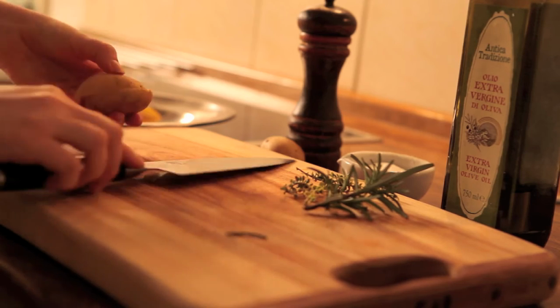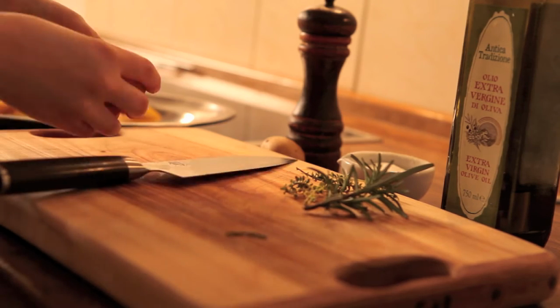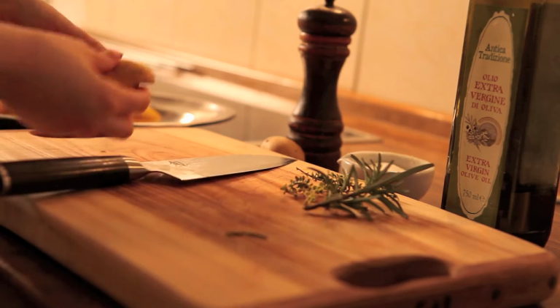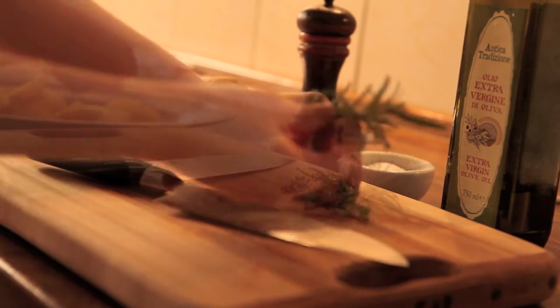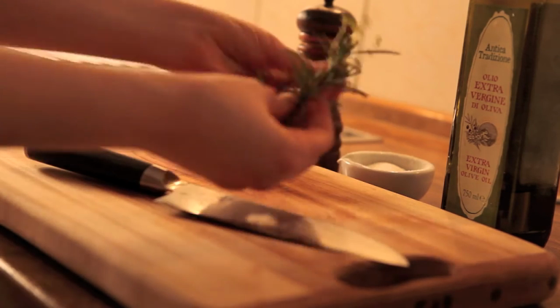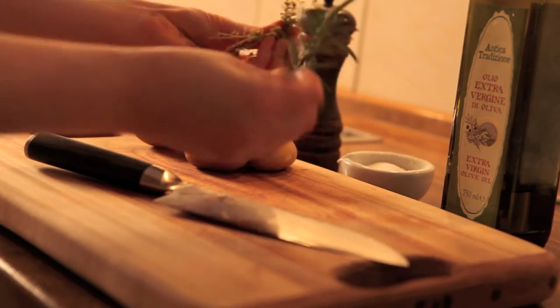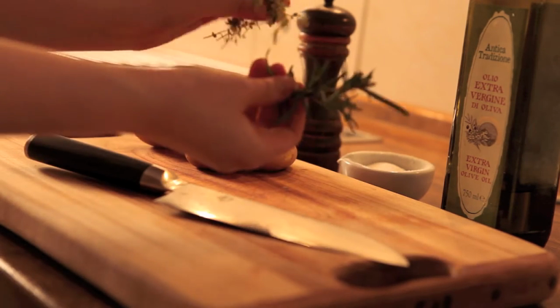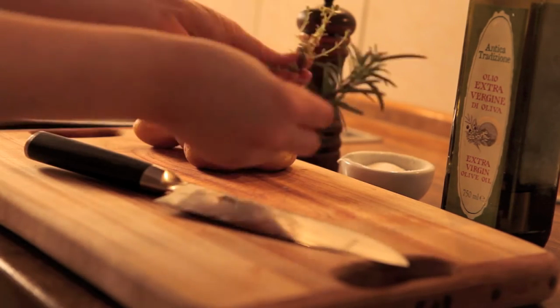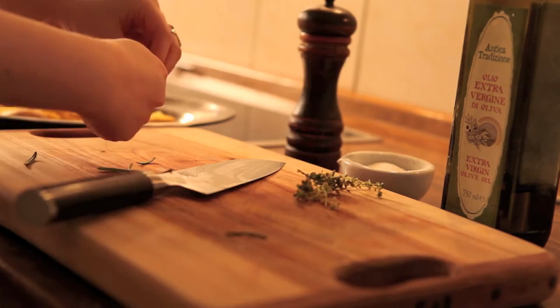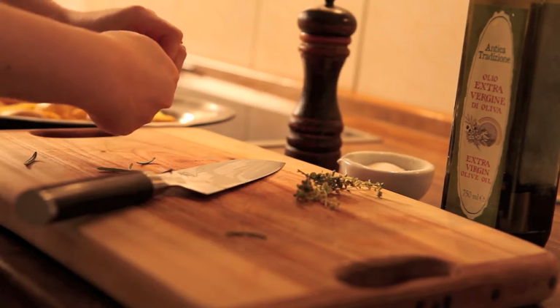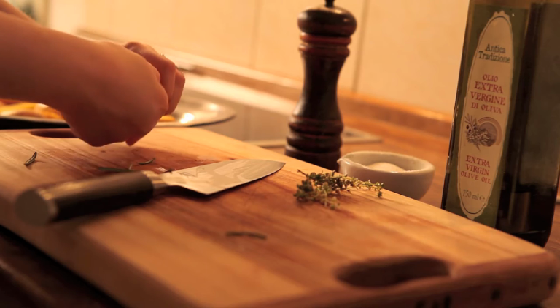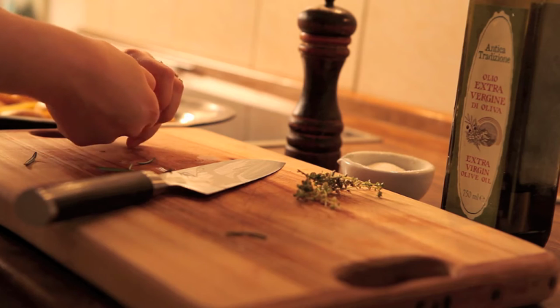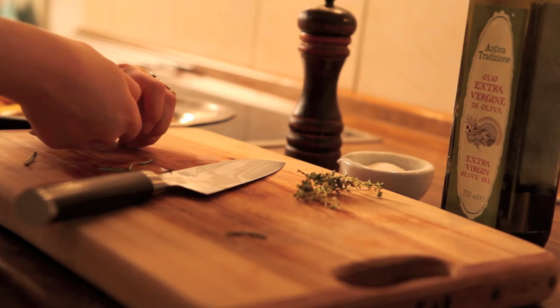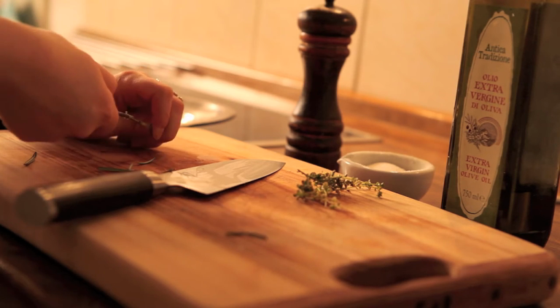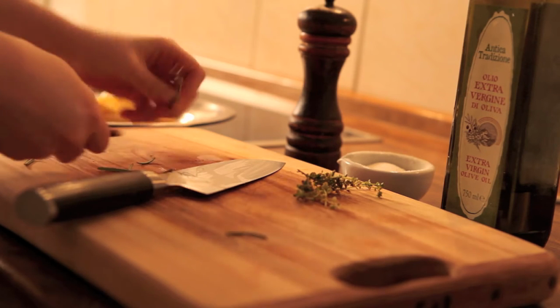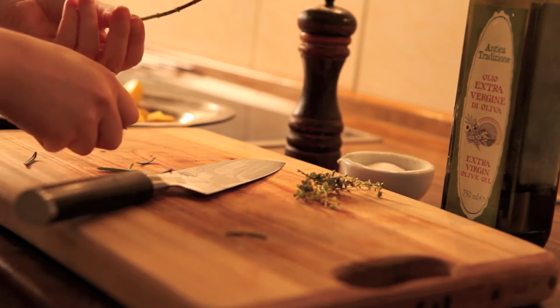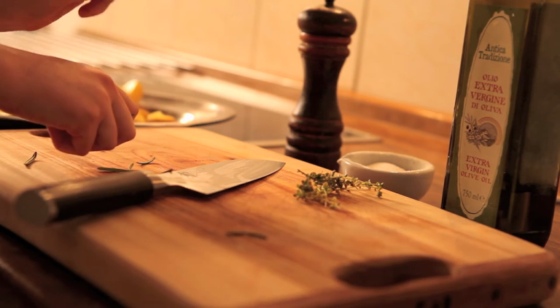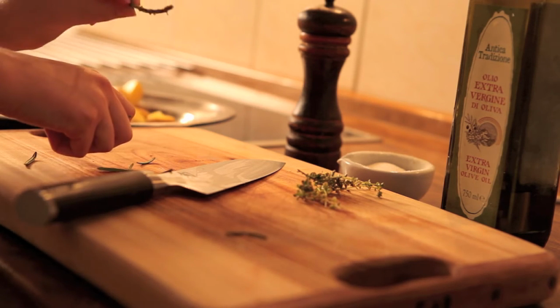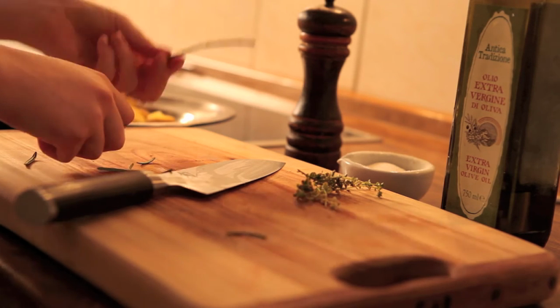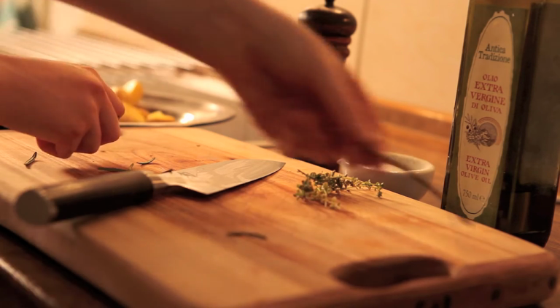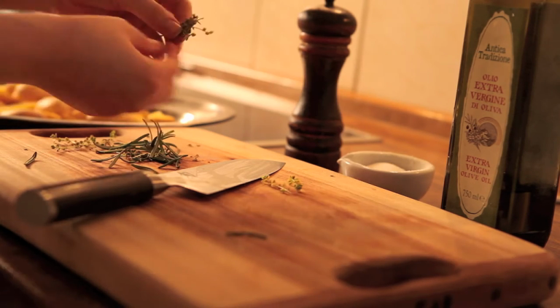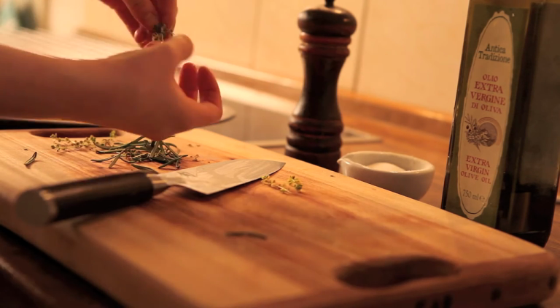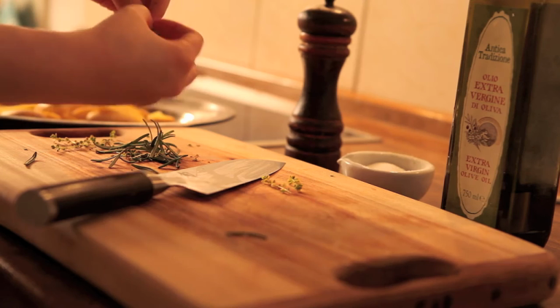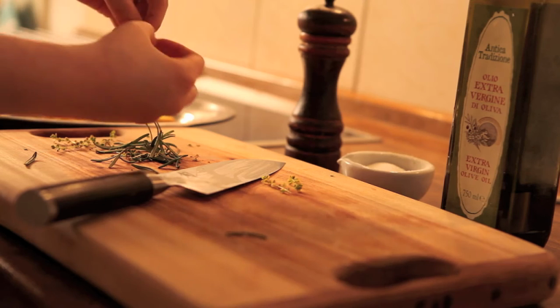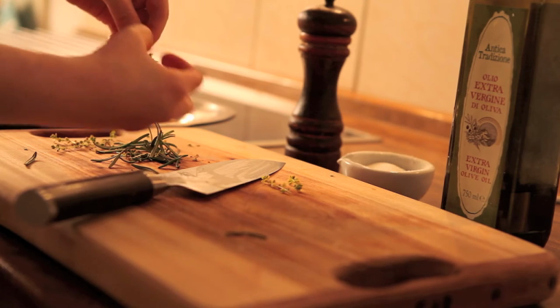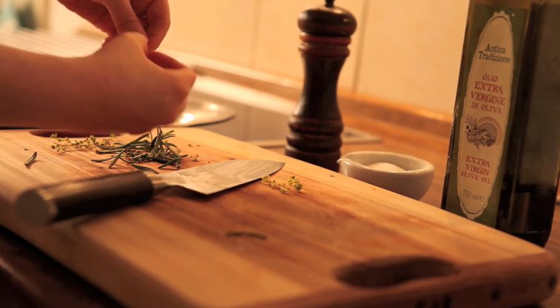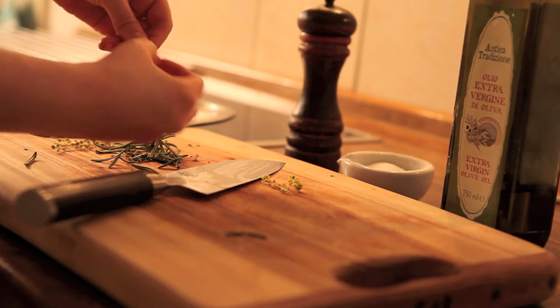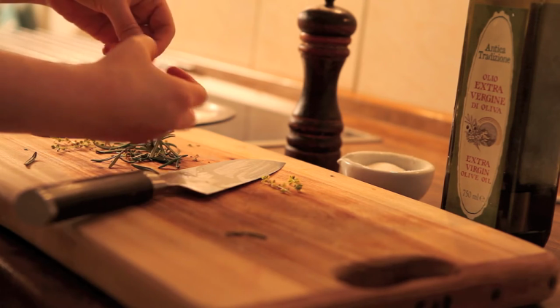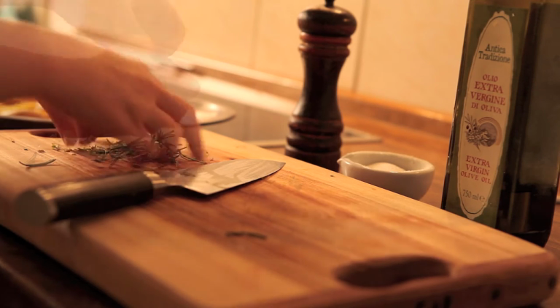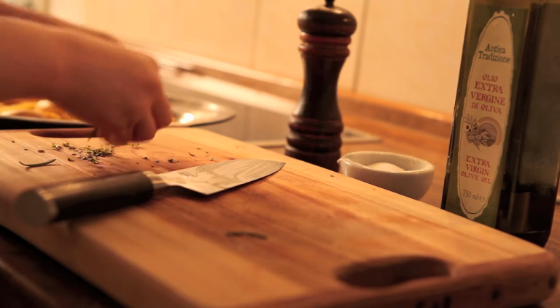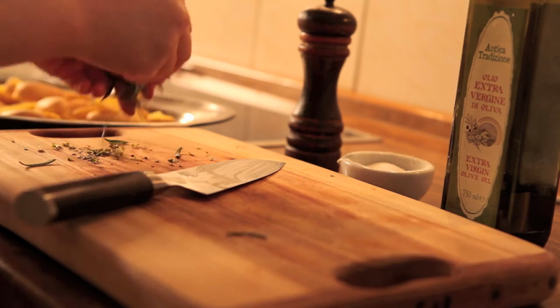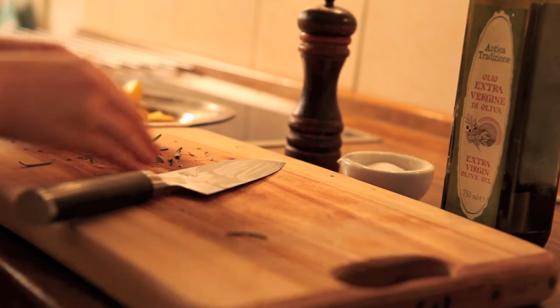So now we need rosemary and thyme. Pull the leaves off of the rosemary and with the thyme just tease them off with the tips of your fingers. These two herbs have great flavour when they're dried, so if you have dried to hand then use that.